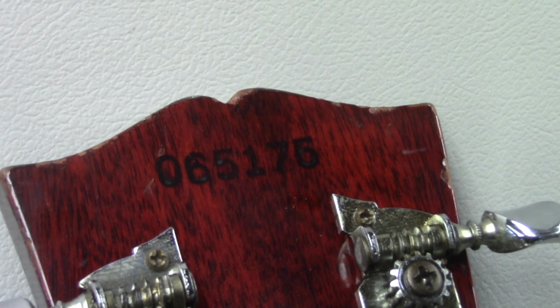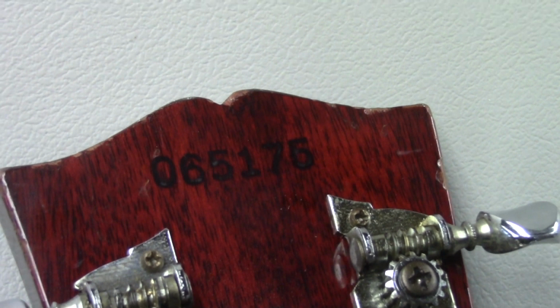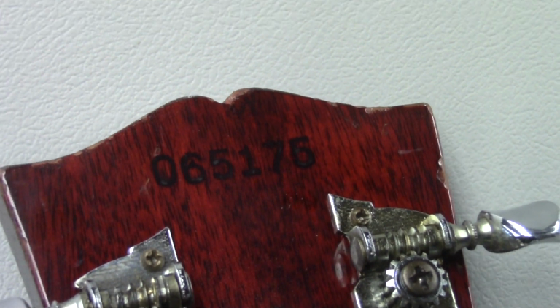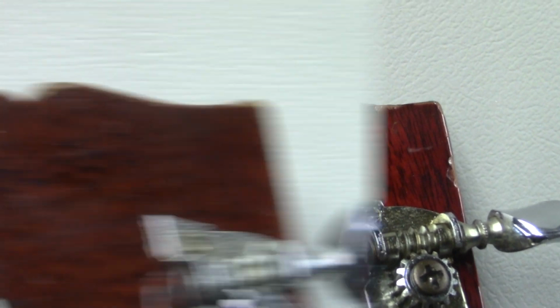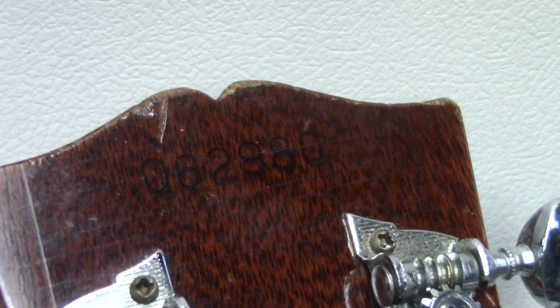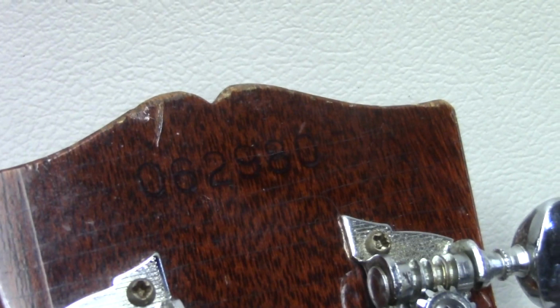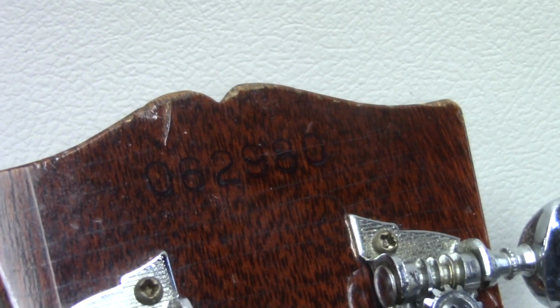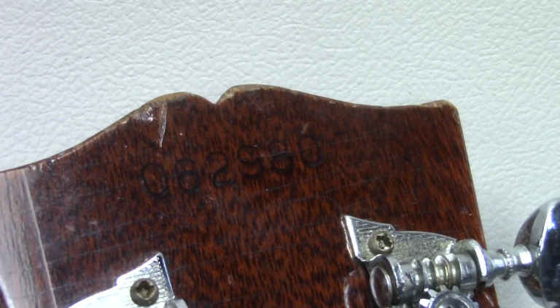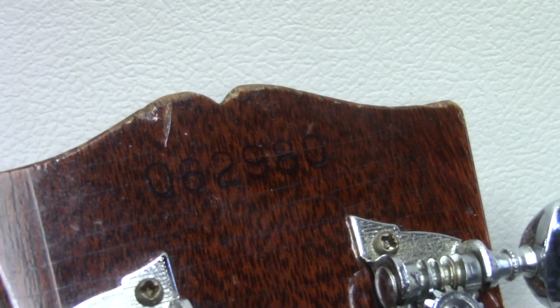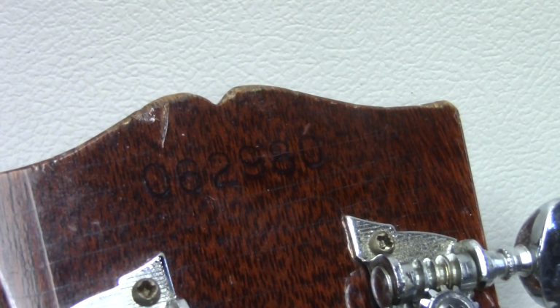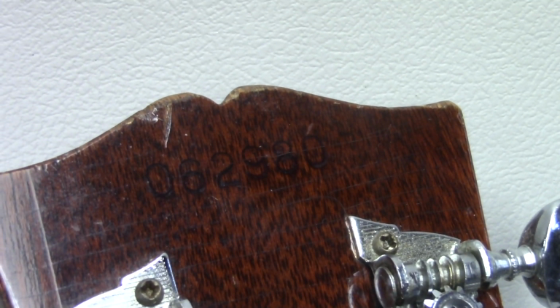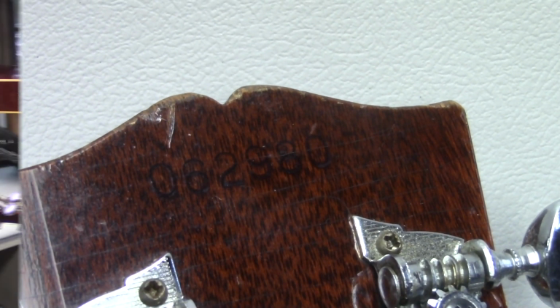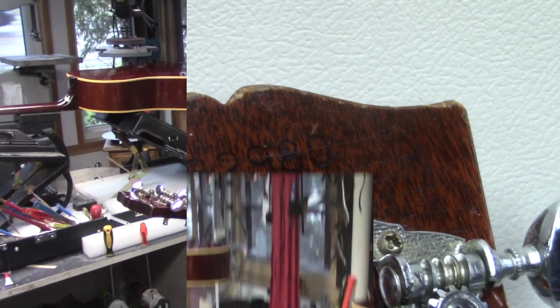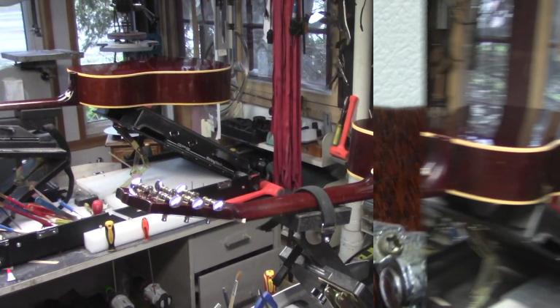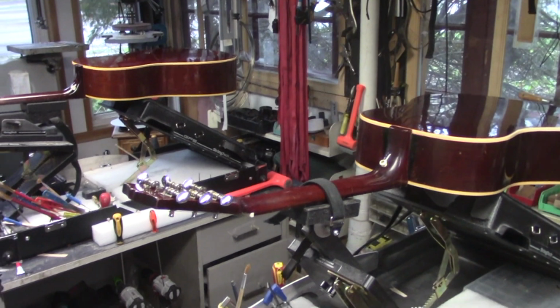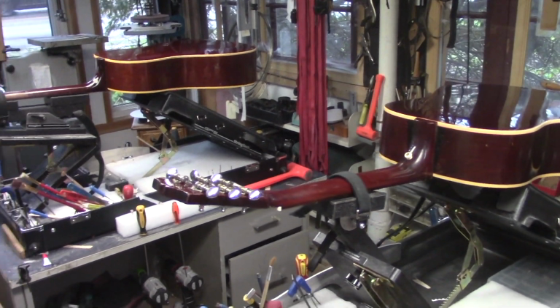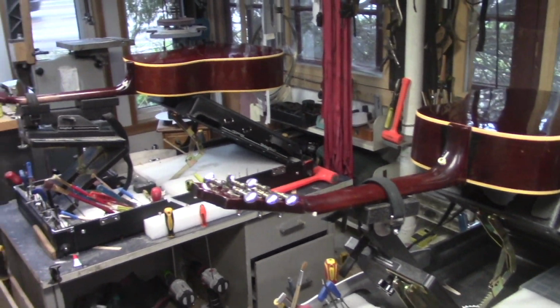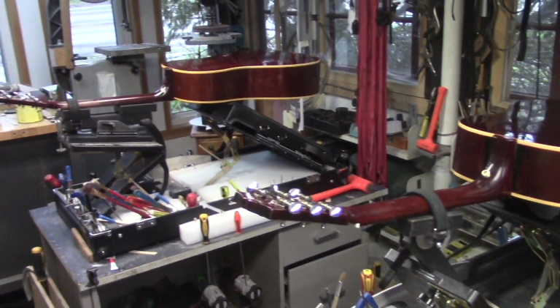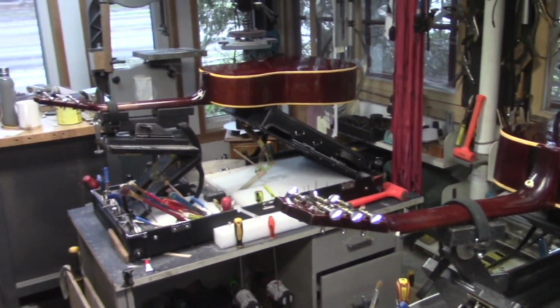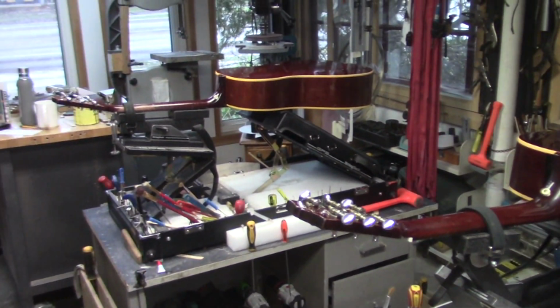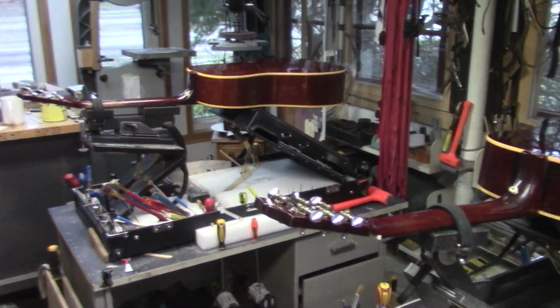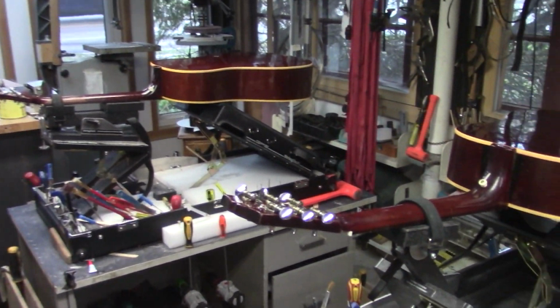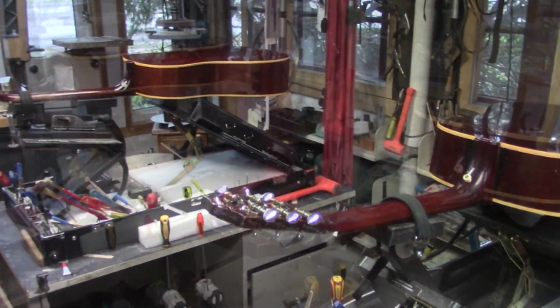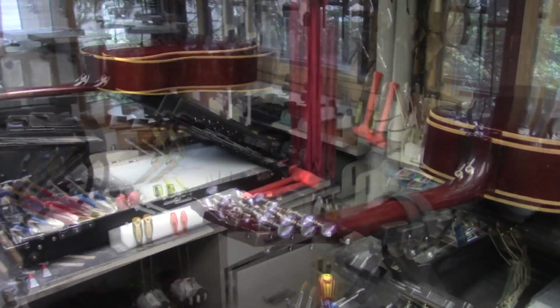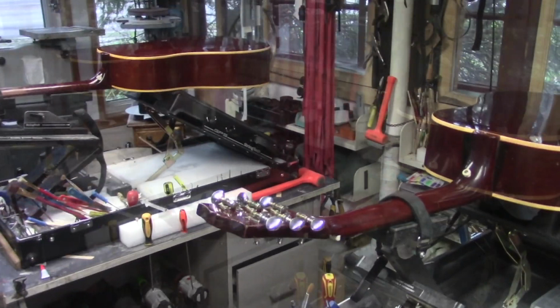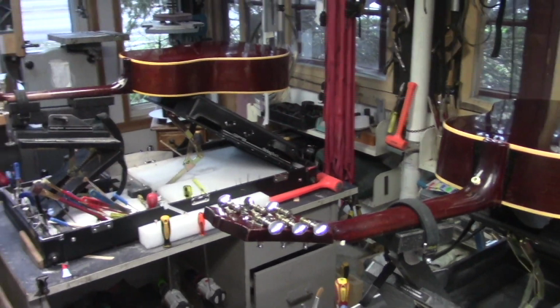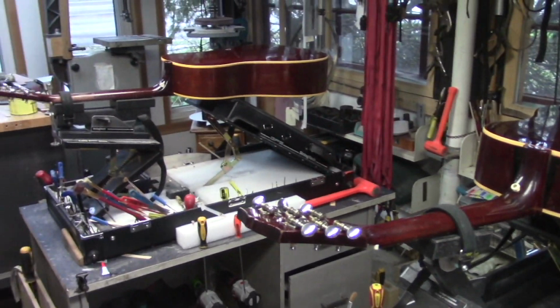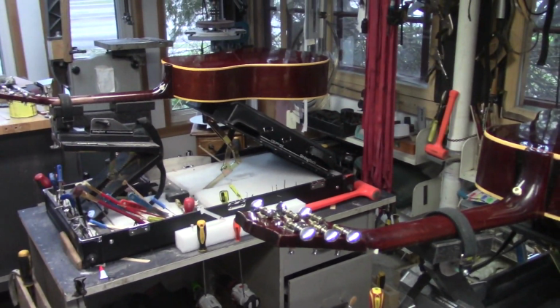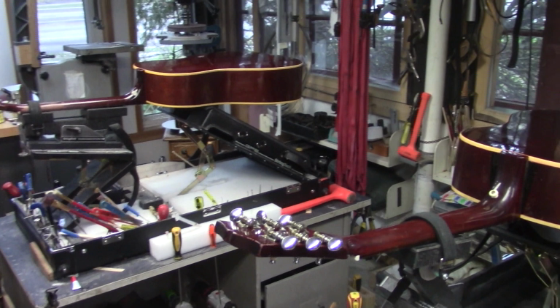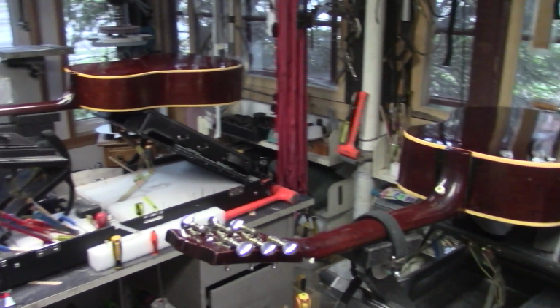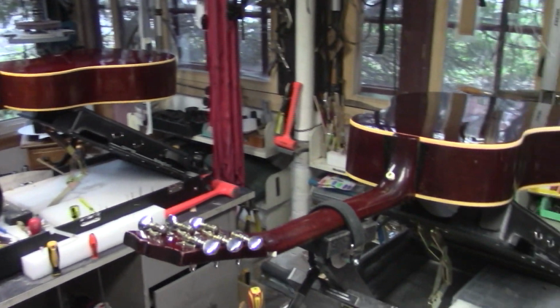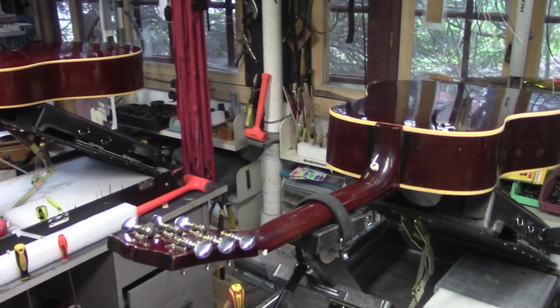065176, 062980. So we've got two mid-60s J45s in for similar but different jobs.